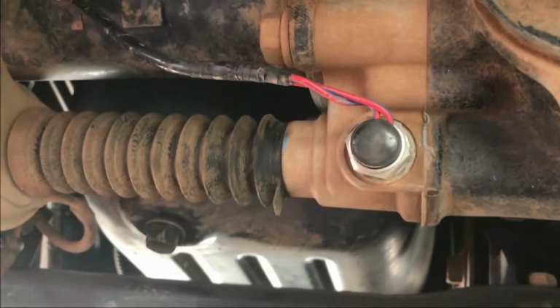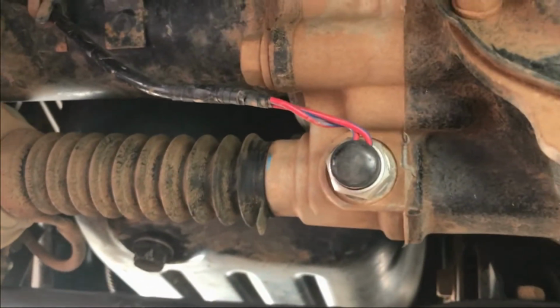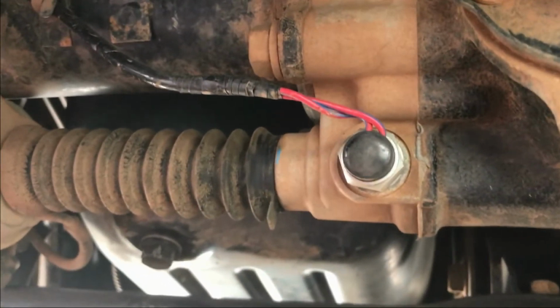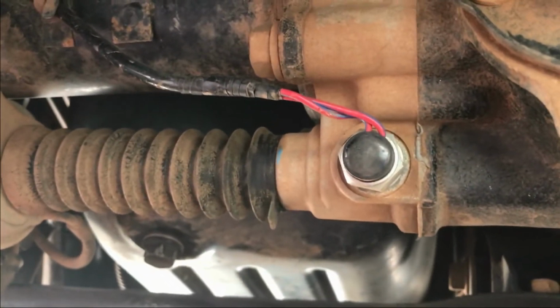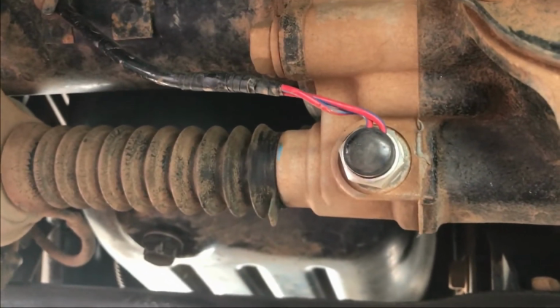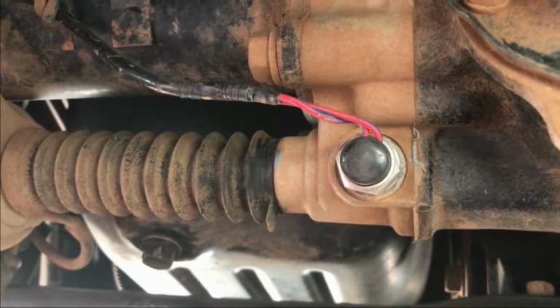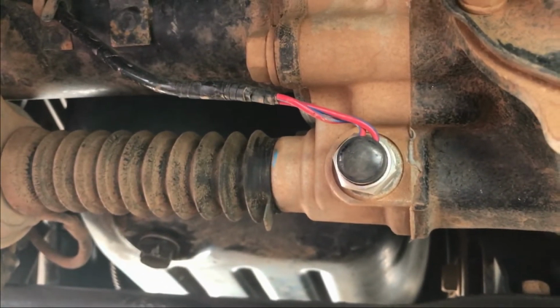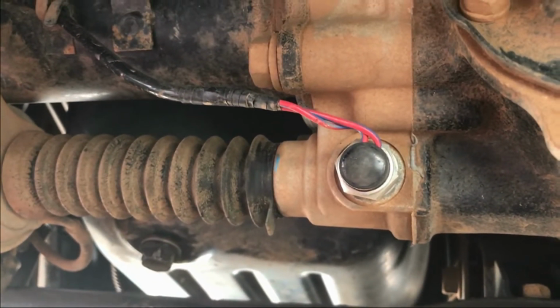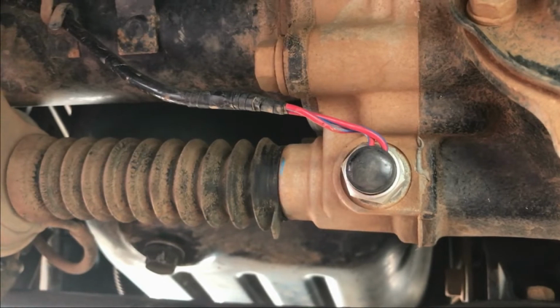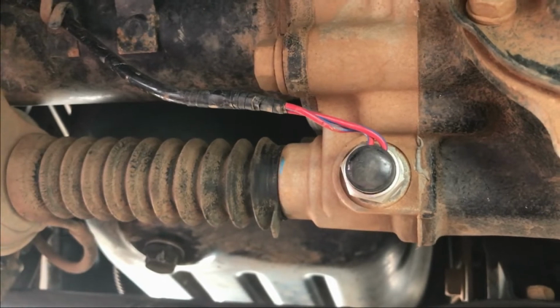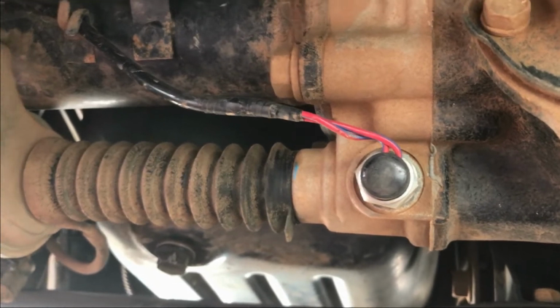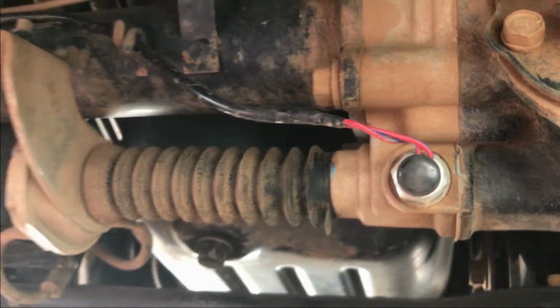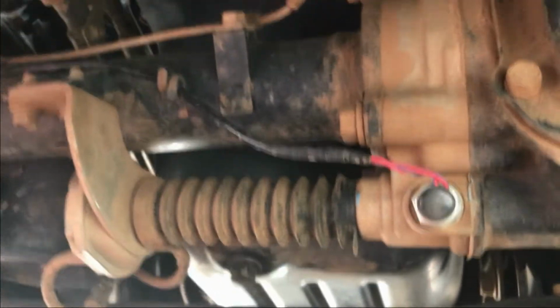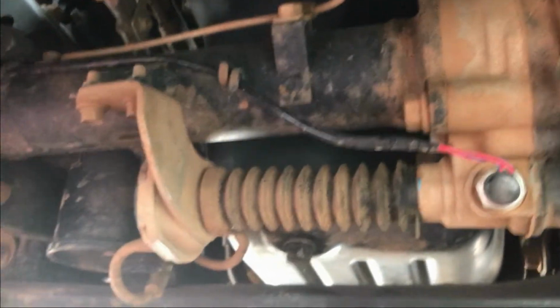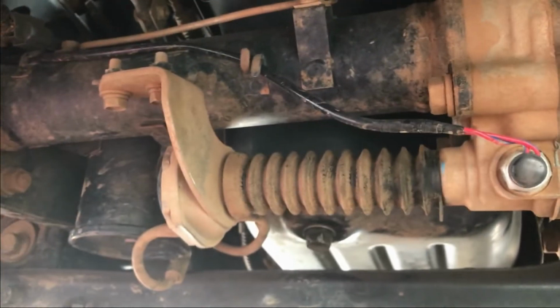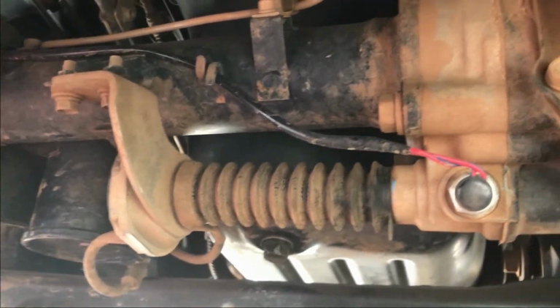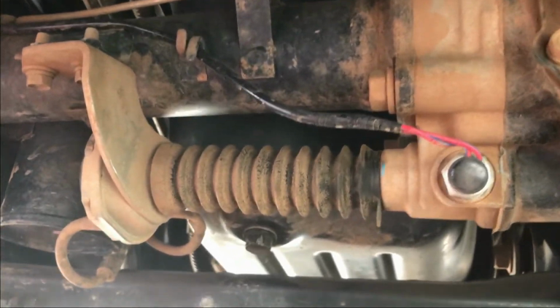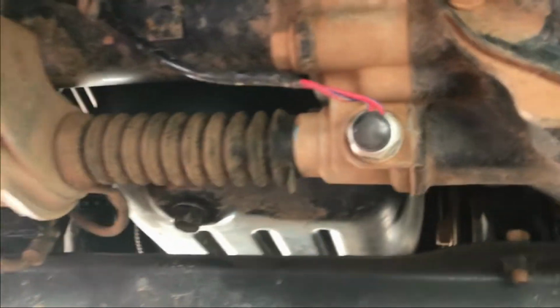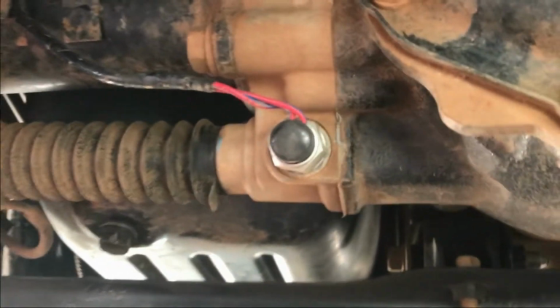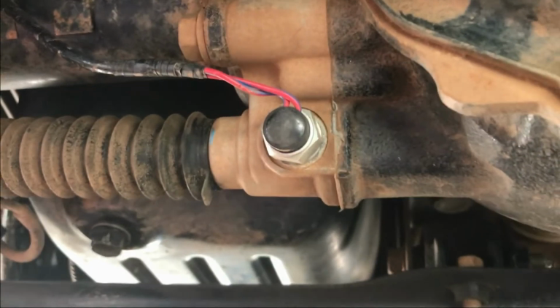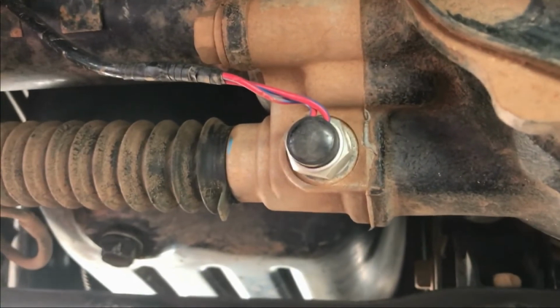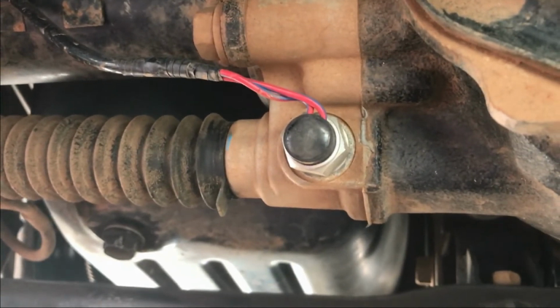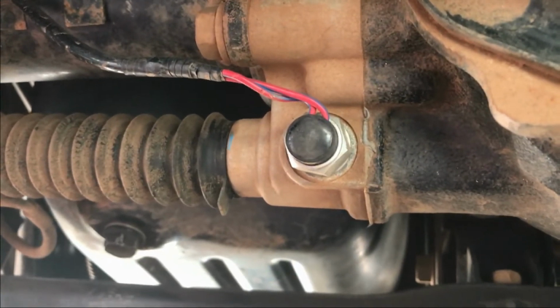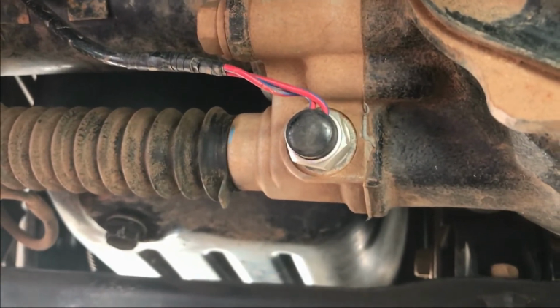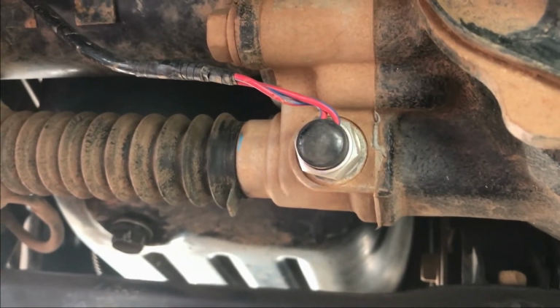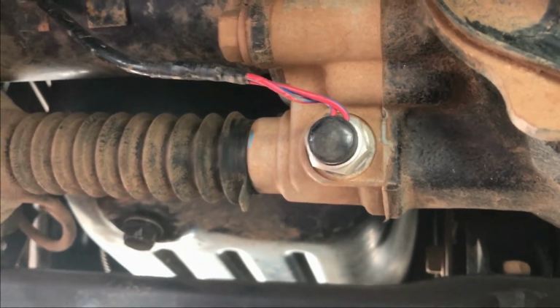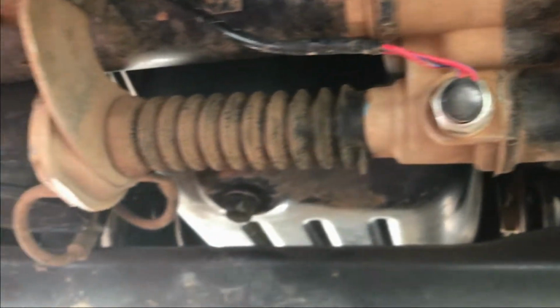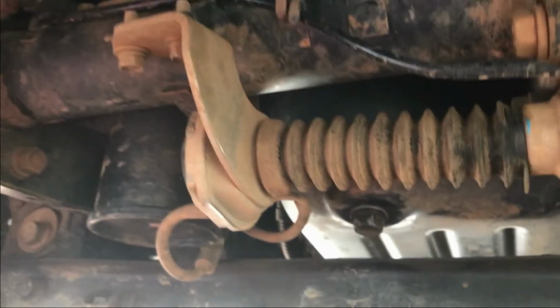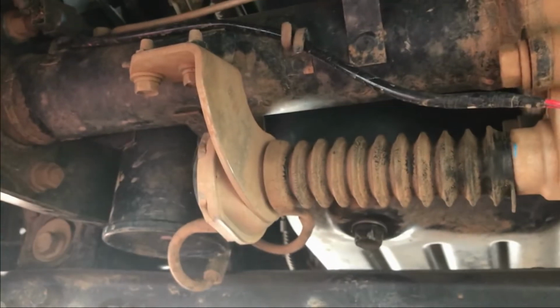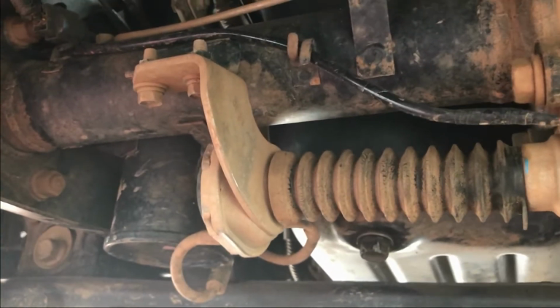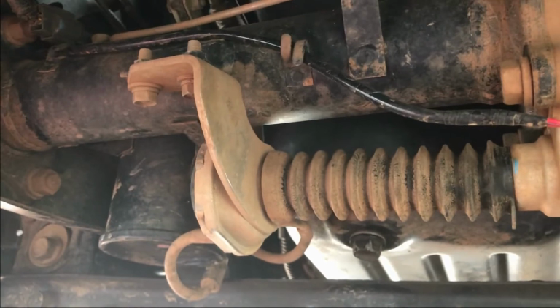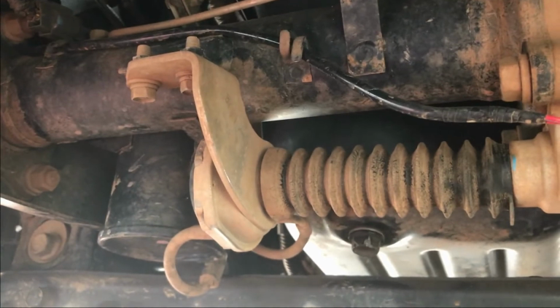What I found the first time around — see this sensor that looks brand new — that had oil leaking out of it, so I had to have that replaced as well. Now that that's been replaced, that's step one for me. Step two was the solenoids, and now step three is to replace the front wheel actuator.